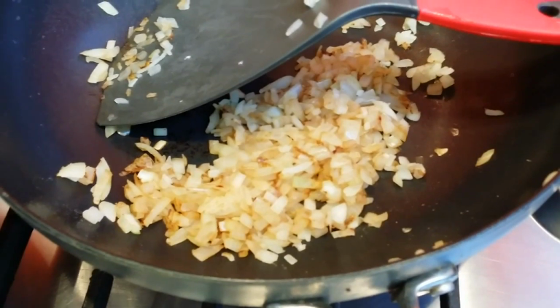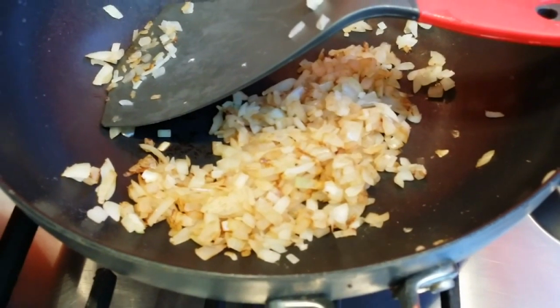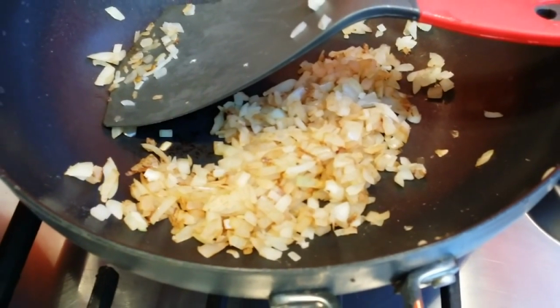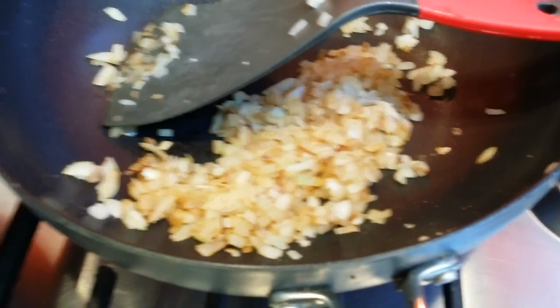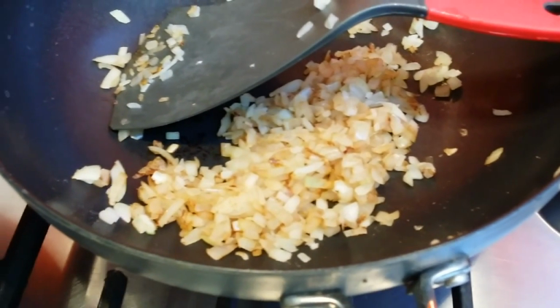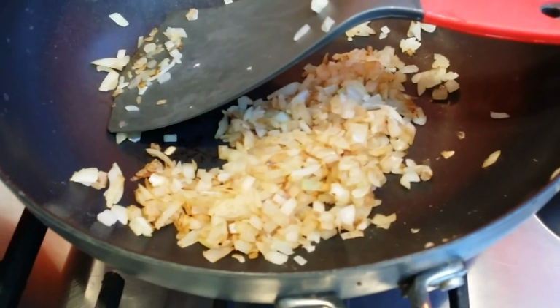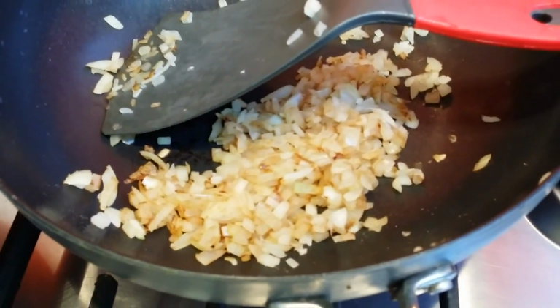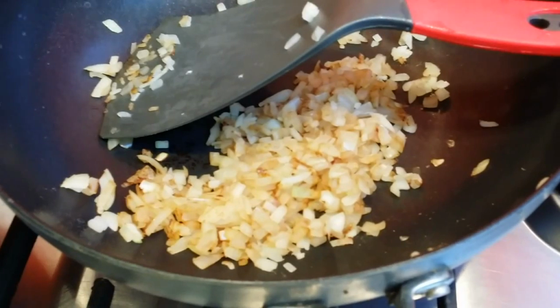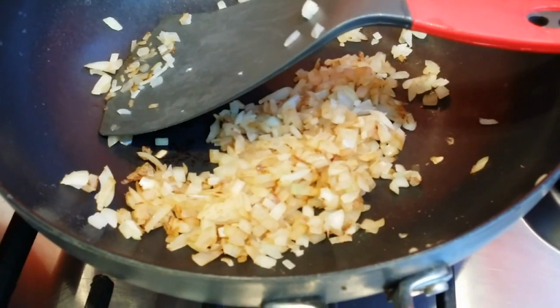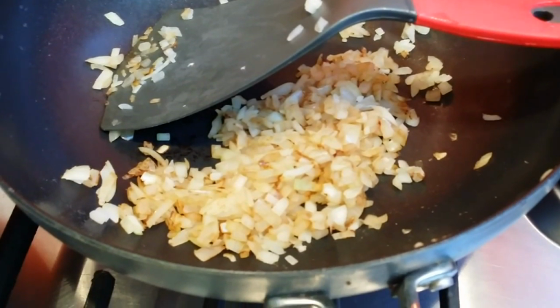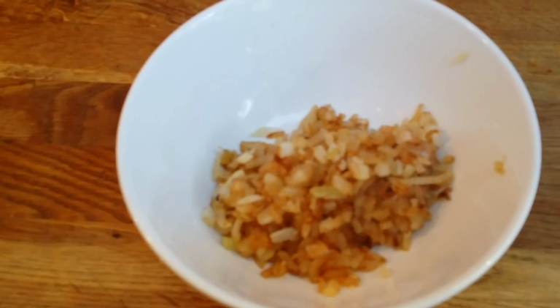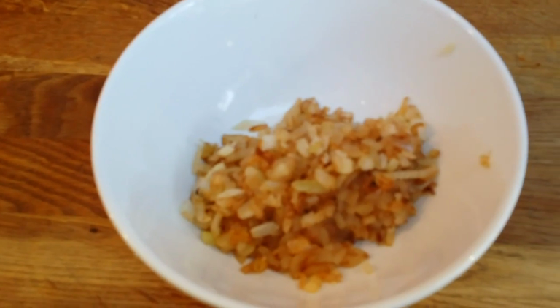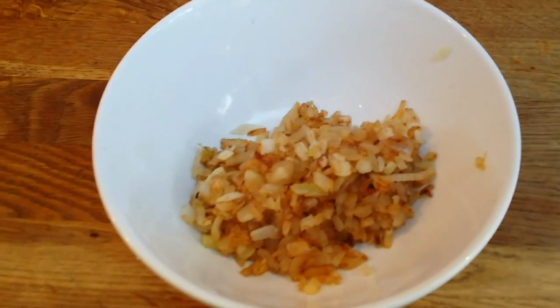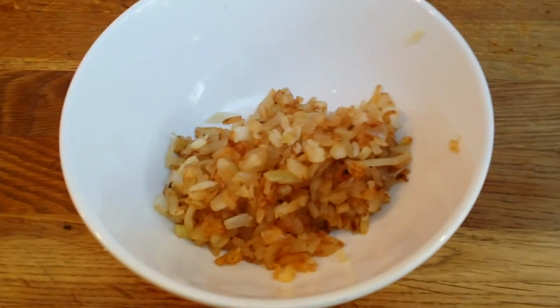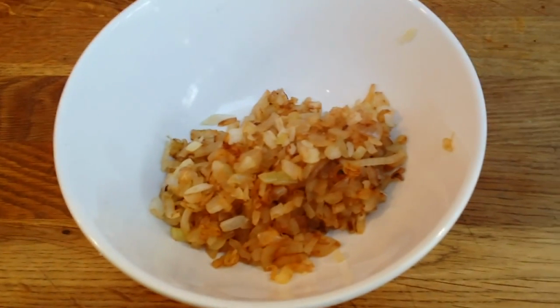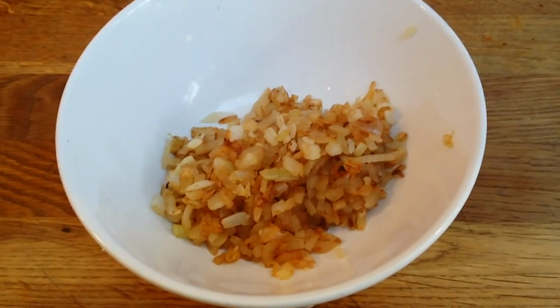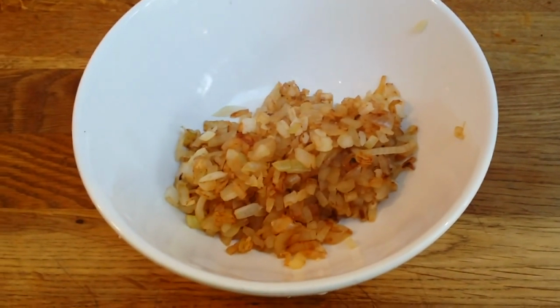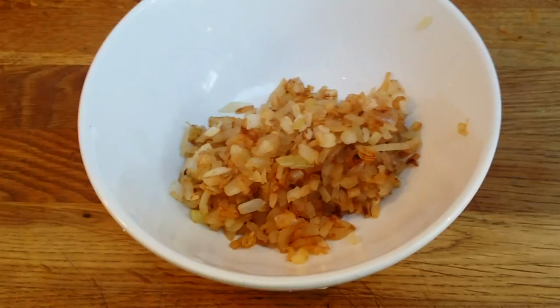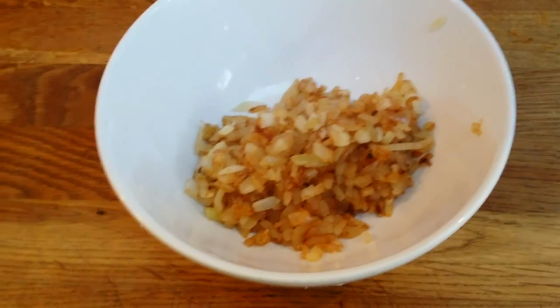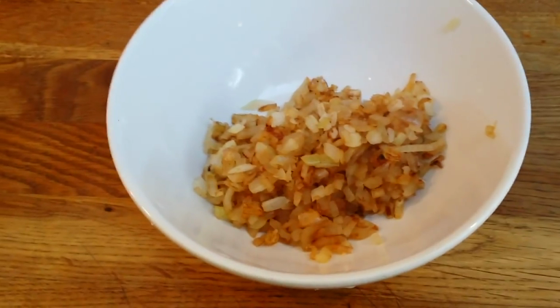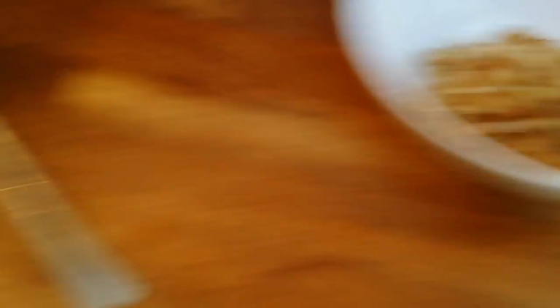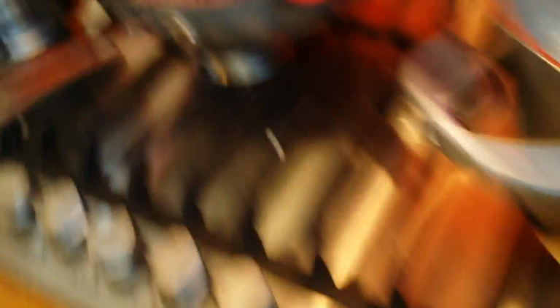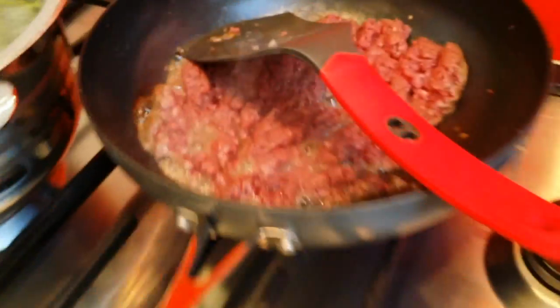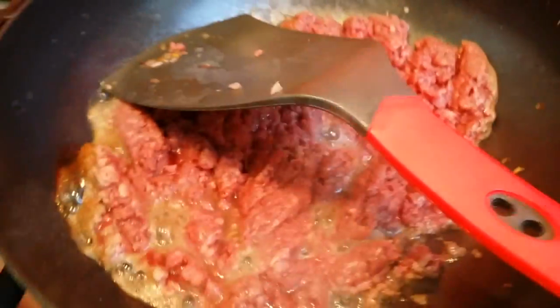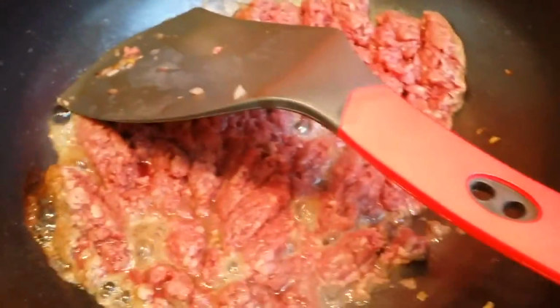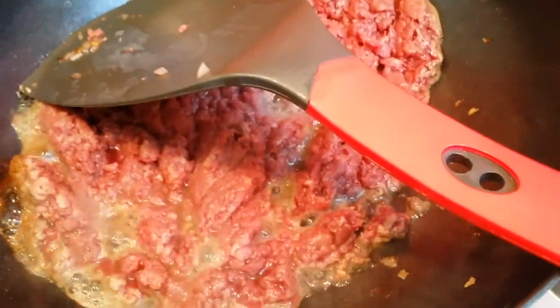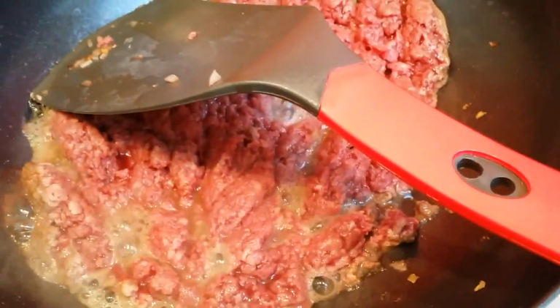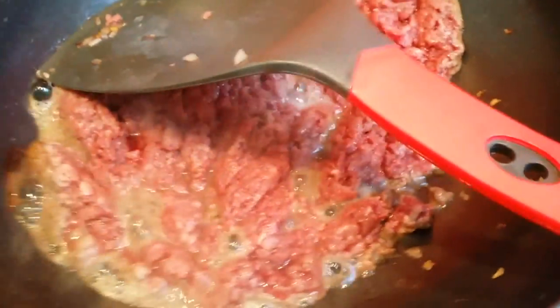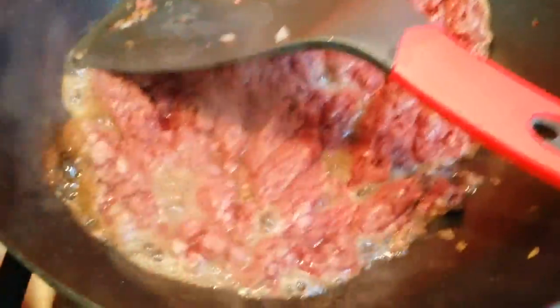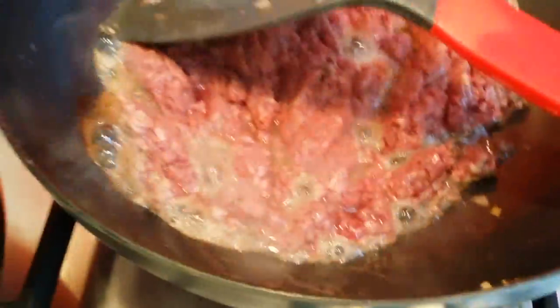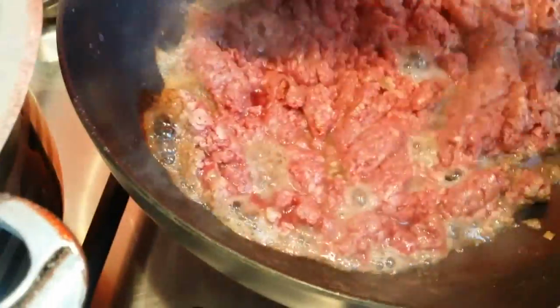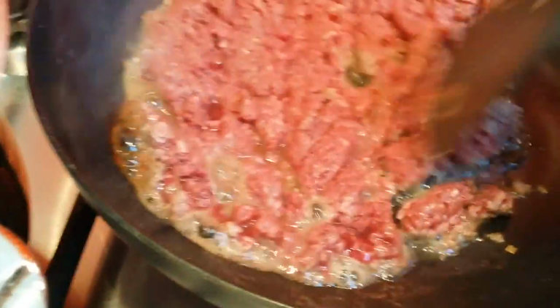The onion is almost done, now it's time to put in the minced meat. Because I'm using only one pan and I don't want to overcook the onions, I am cooking the minced meat separately. I want it to be evenly browned.